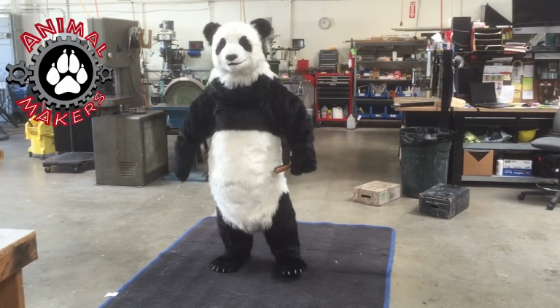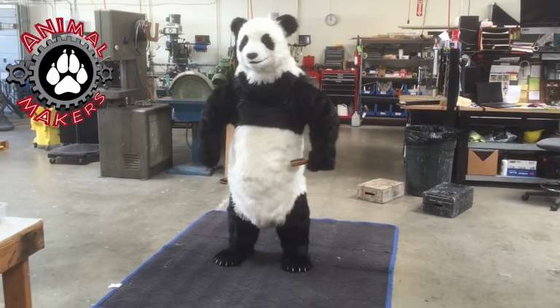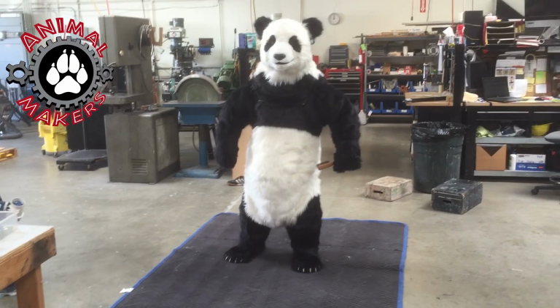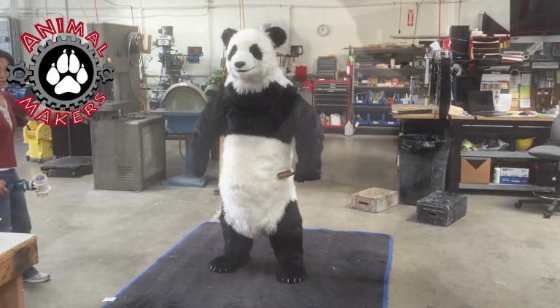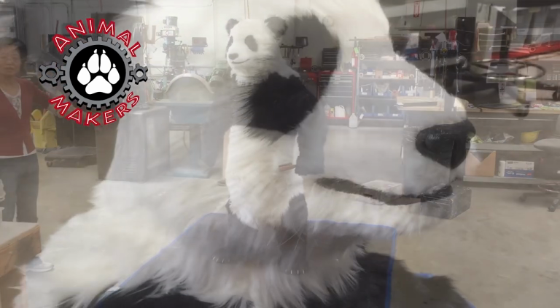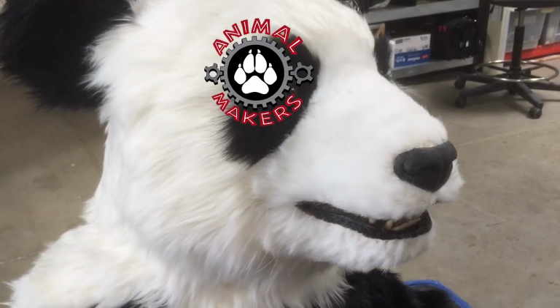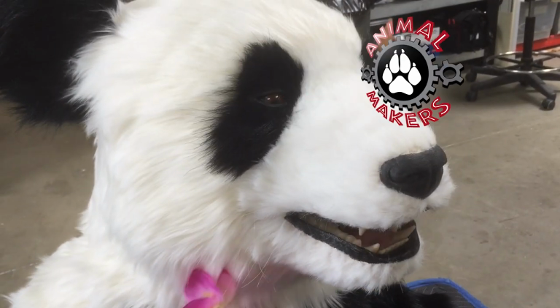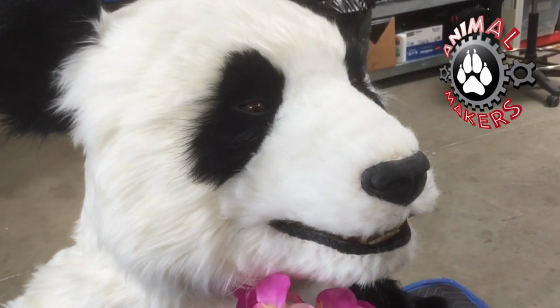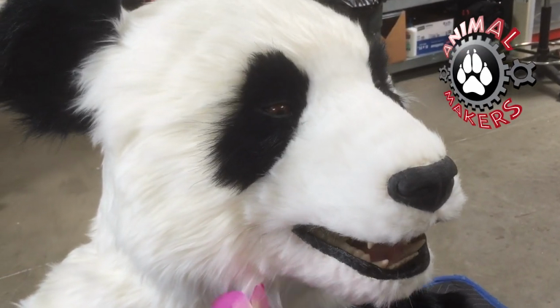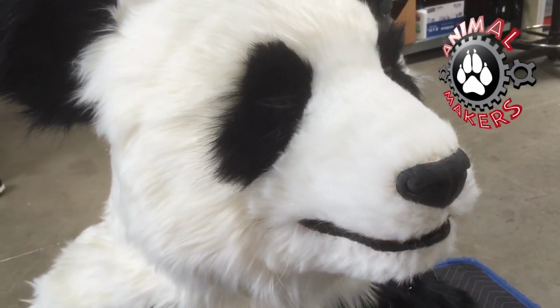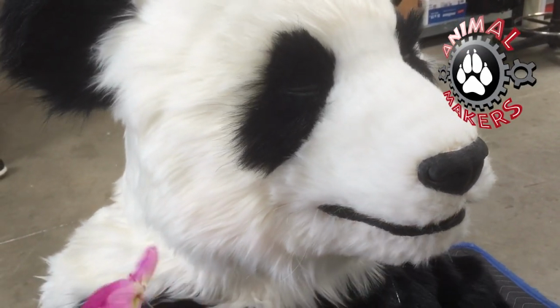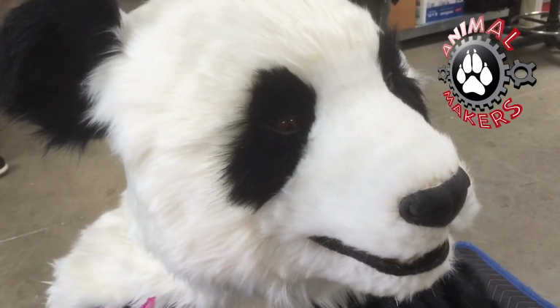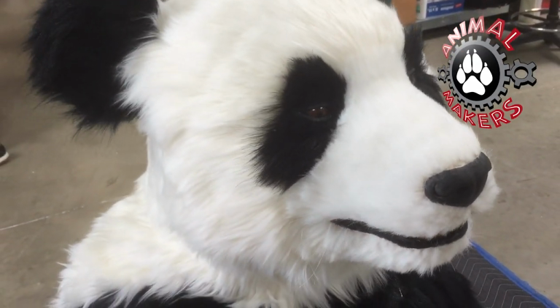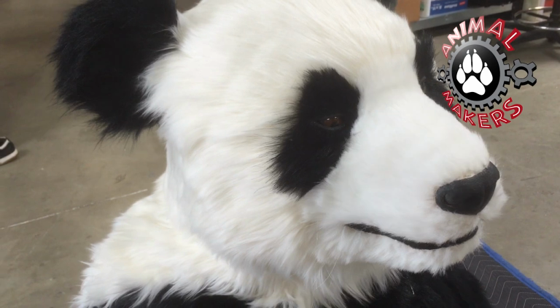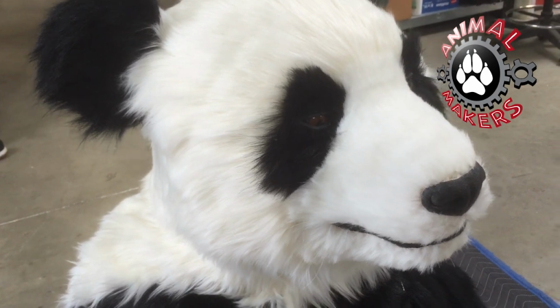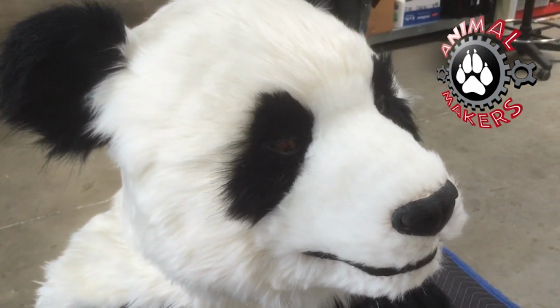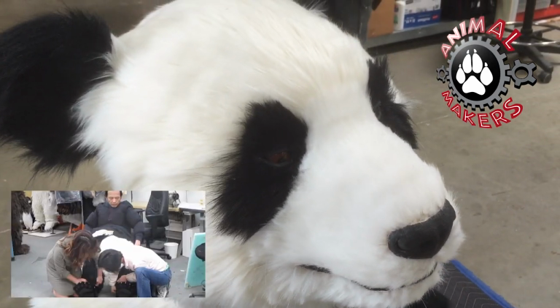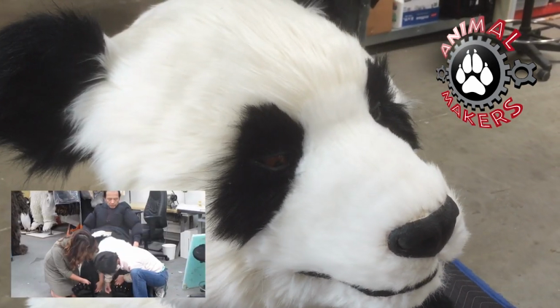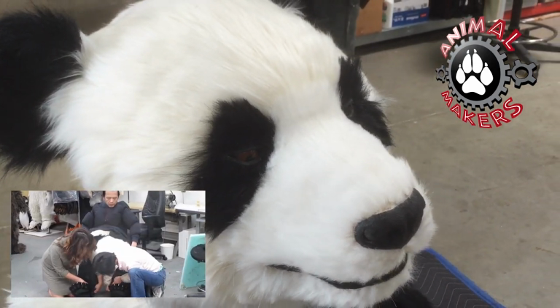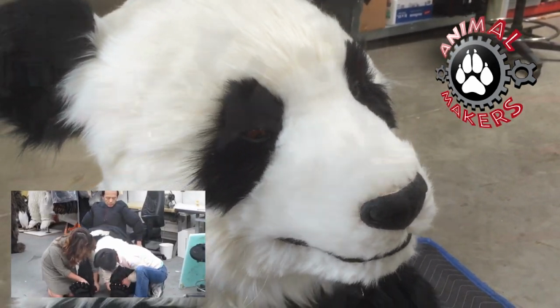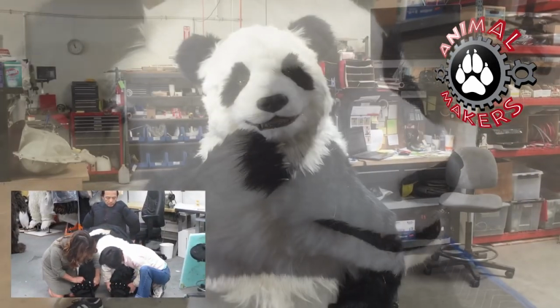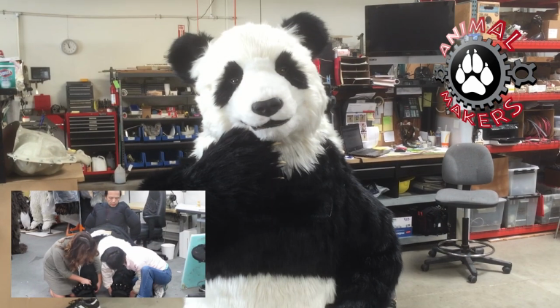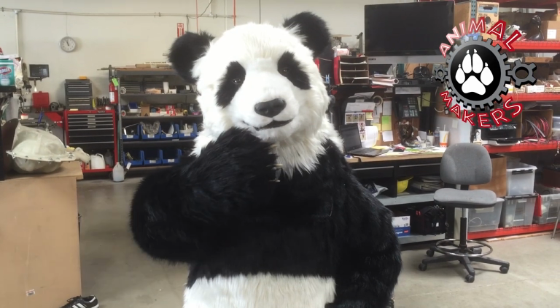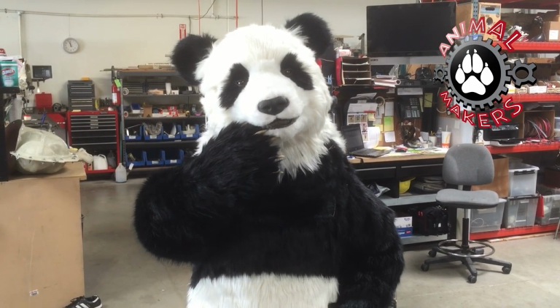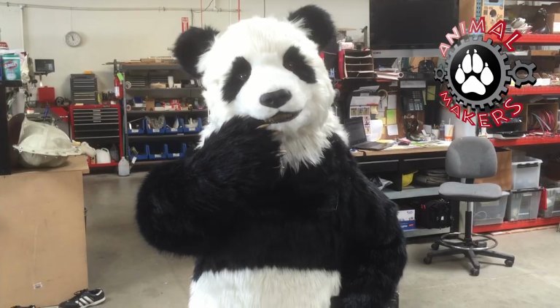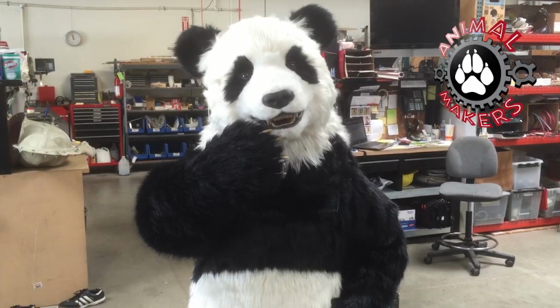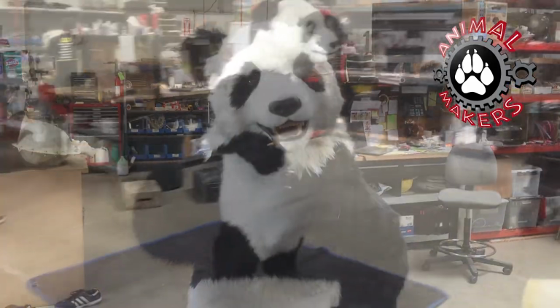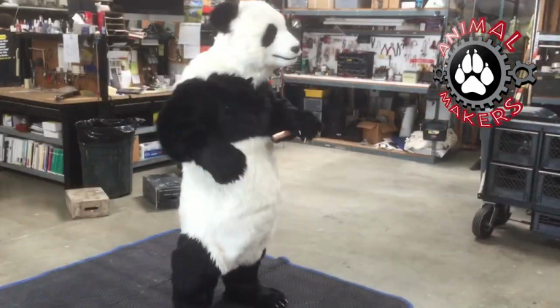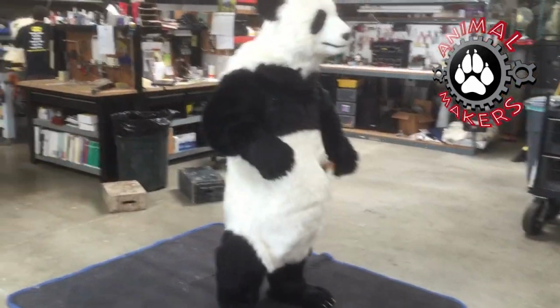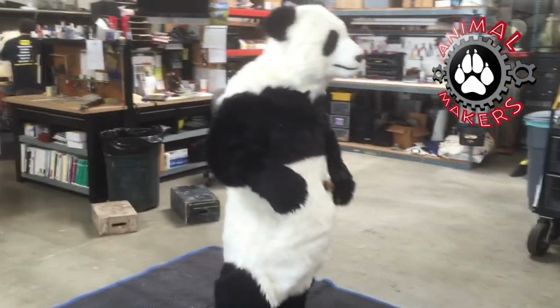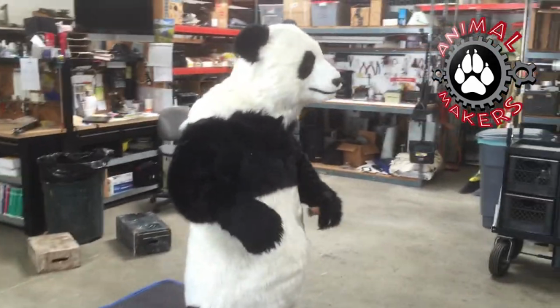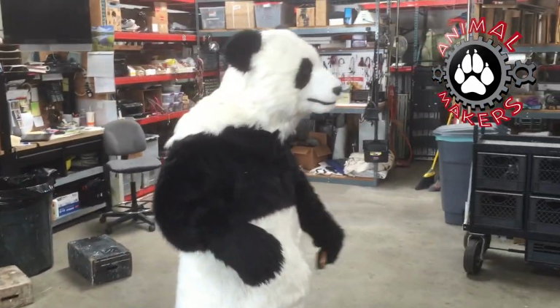The performer should be about 5'5 to 5'7, and the panda stands just a few inches taller than that. Inside this costume is a fully lined muscle suit that creates the signature look of this panda. Other panda costumes use stuffing or nothing at all.